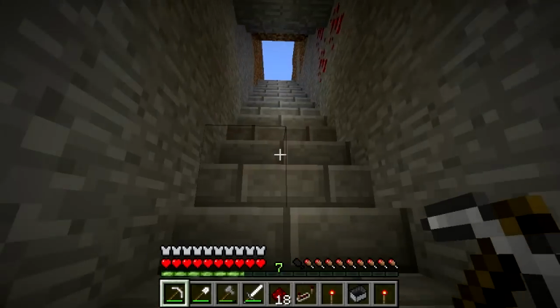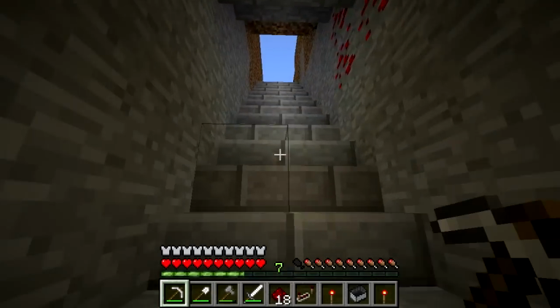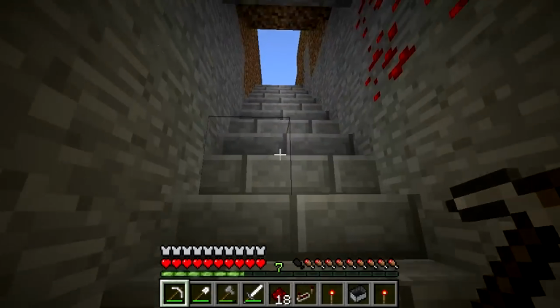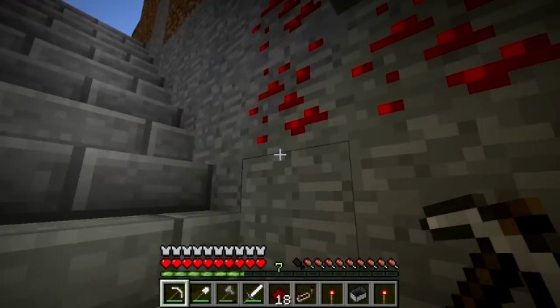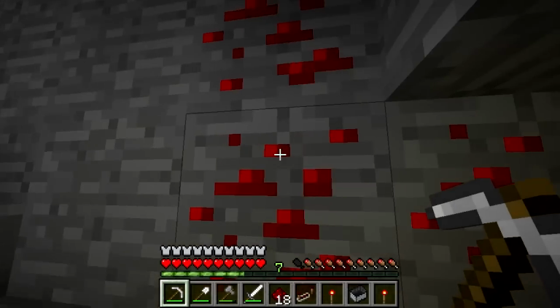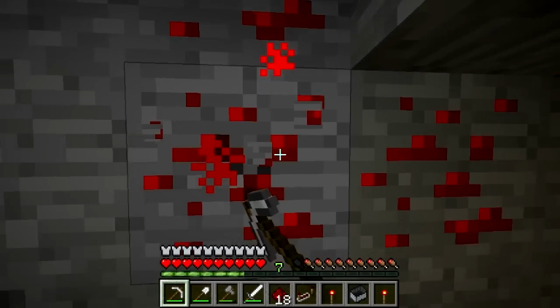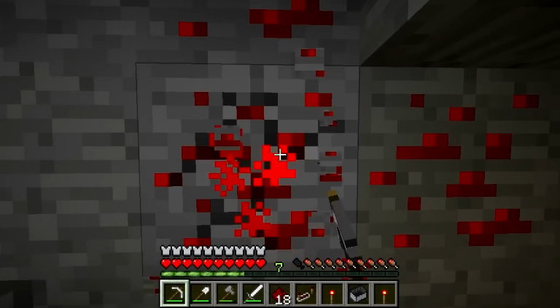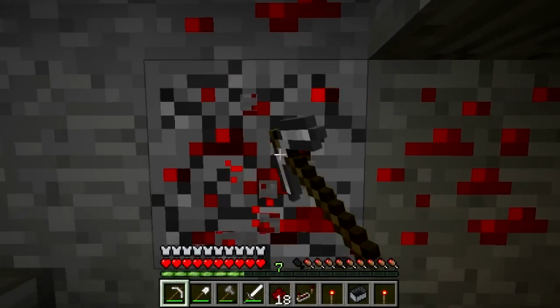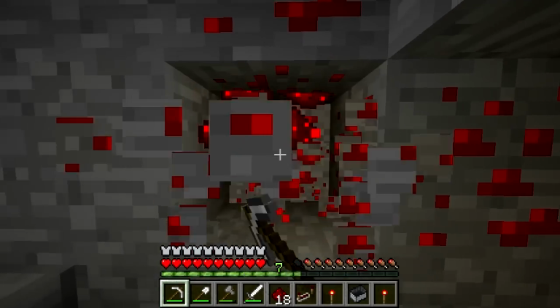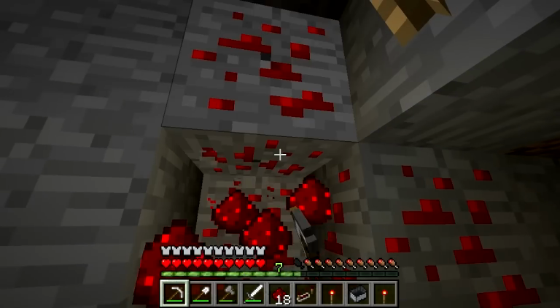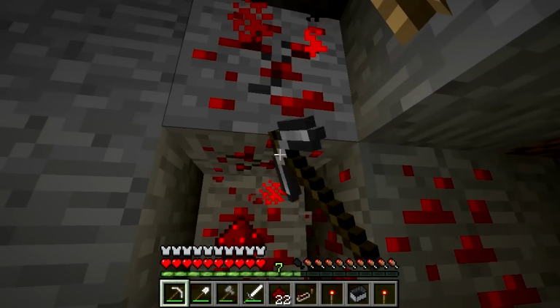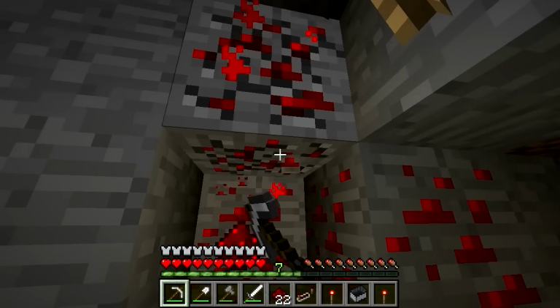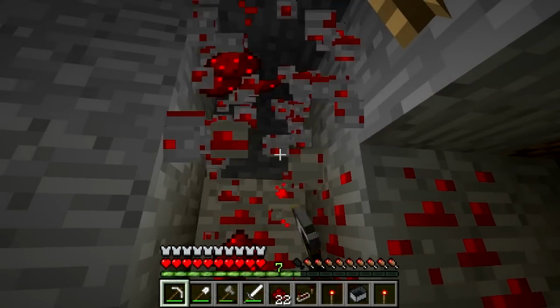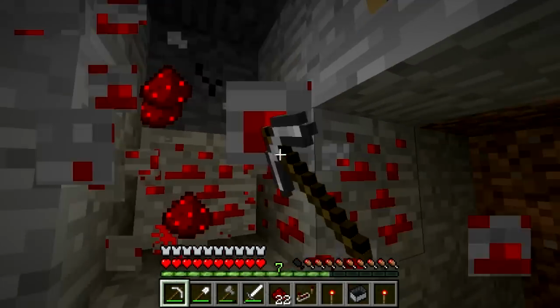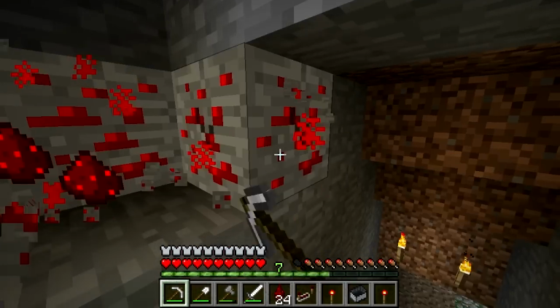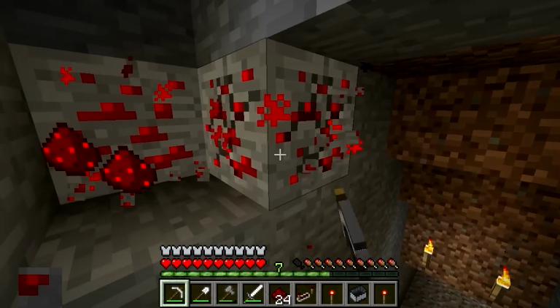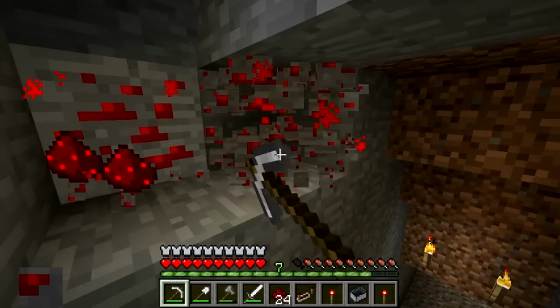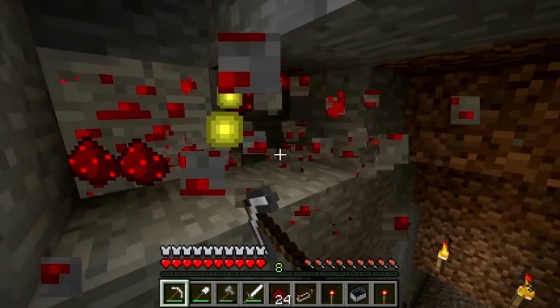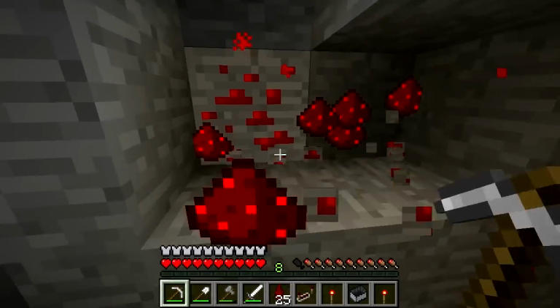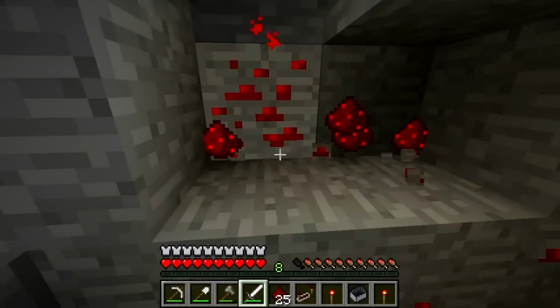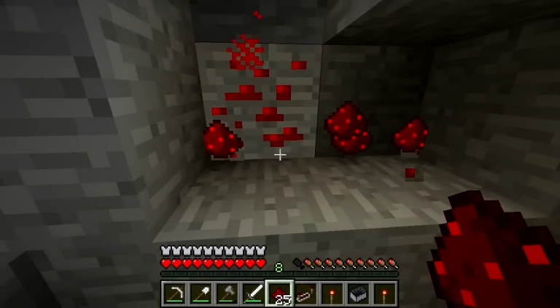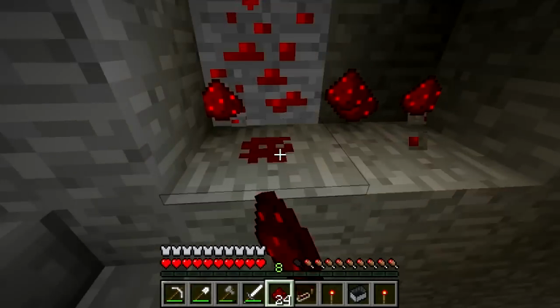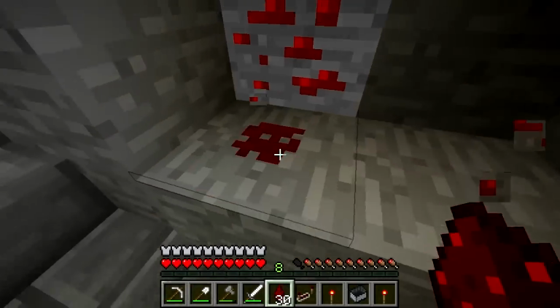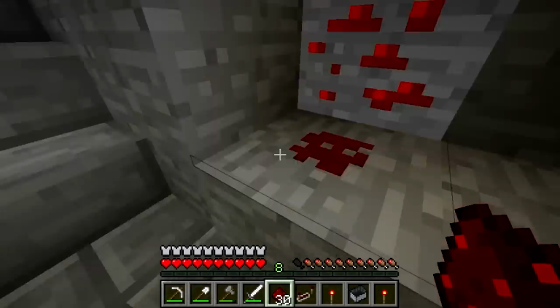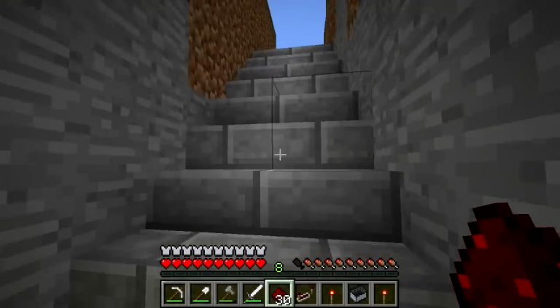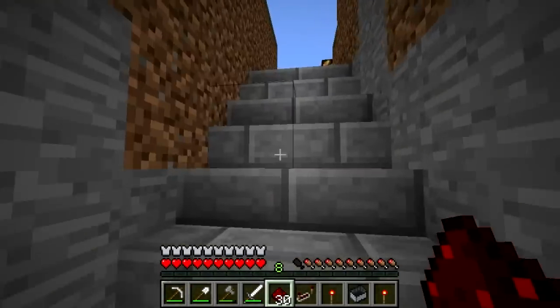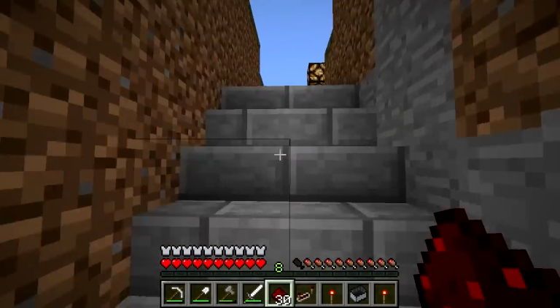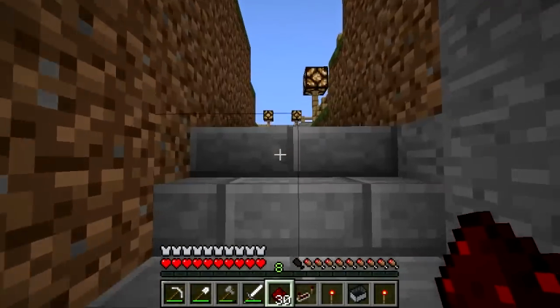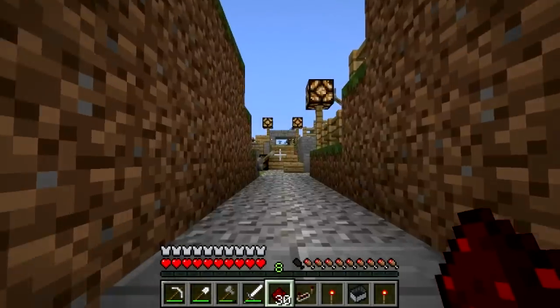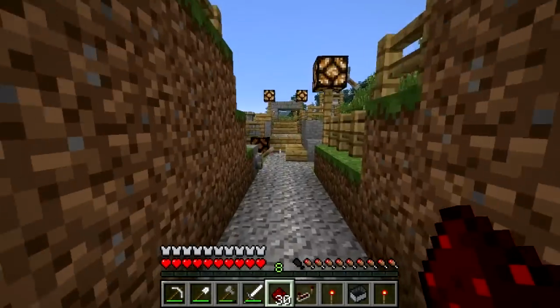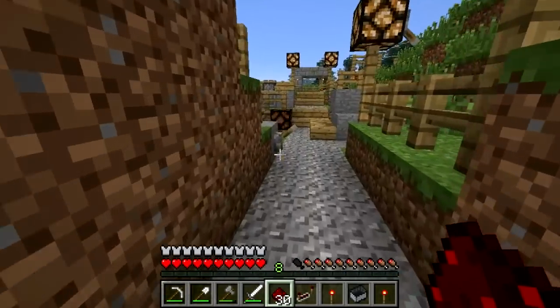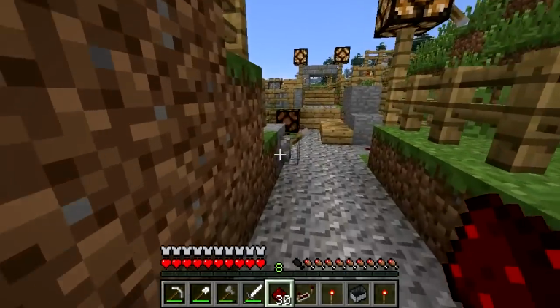Redstone wire is a block in Minecraft that acts as a conductor for charge, much like your computer wire. It's the placed form of redstone dust, which is gotten by mining redstone ore deep underground.